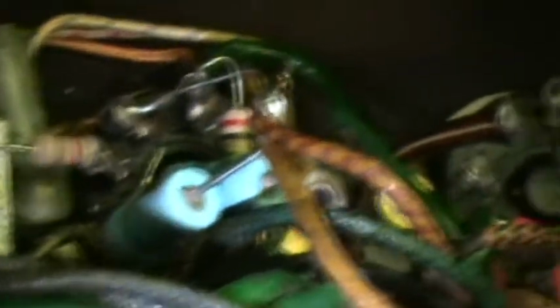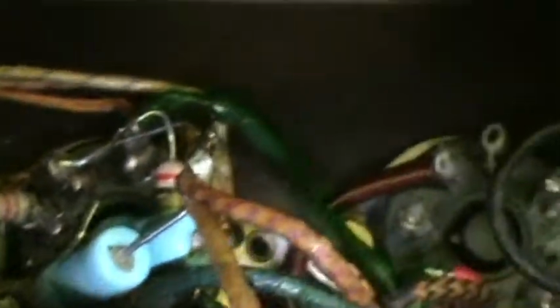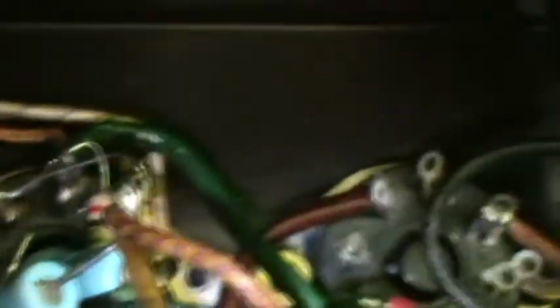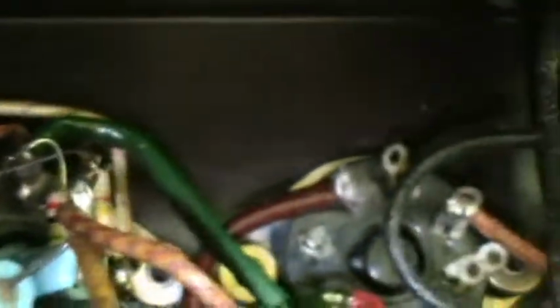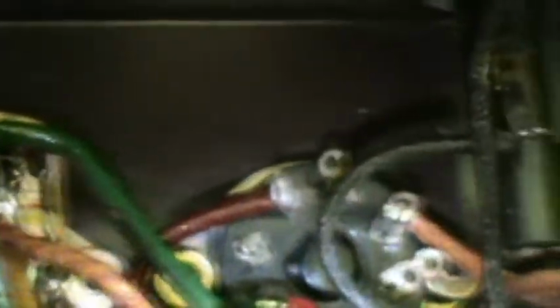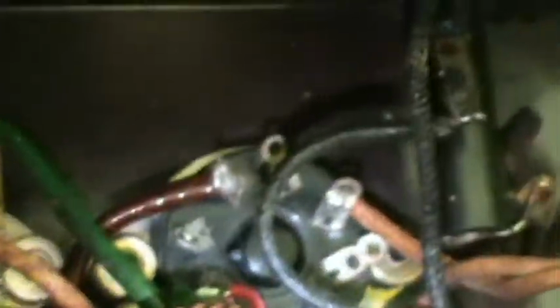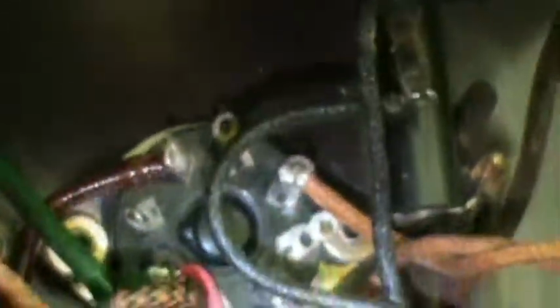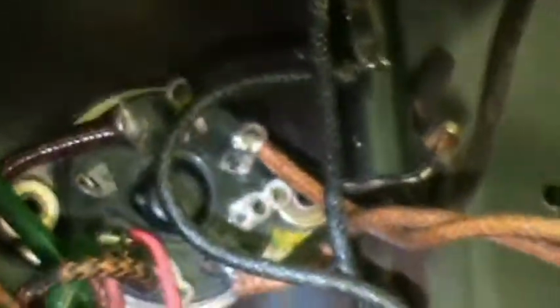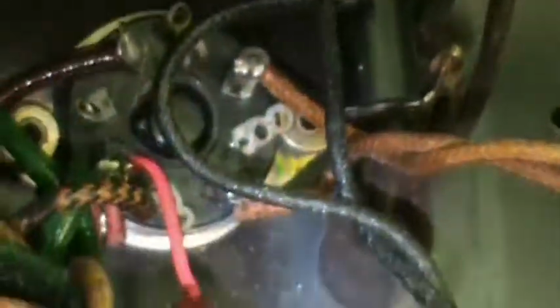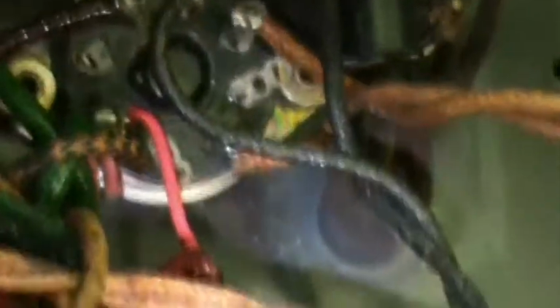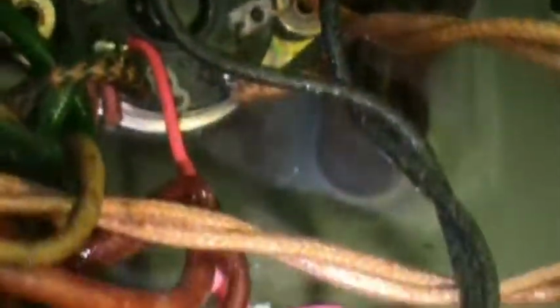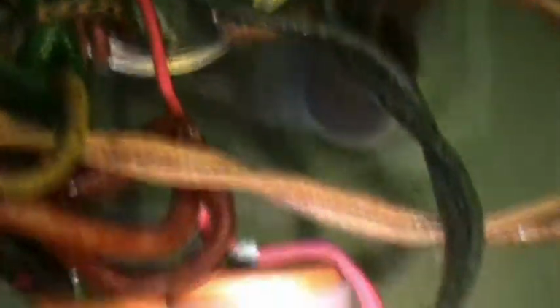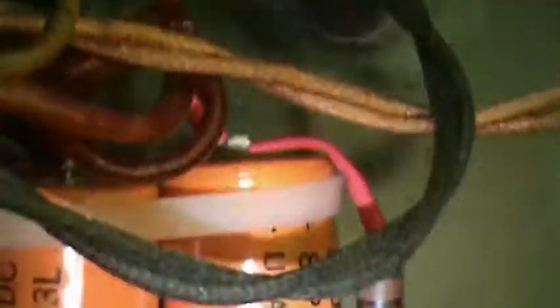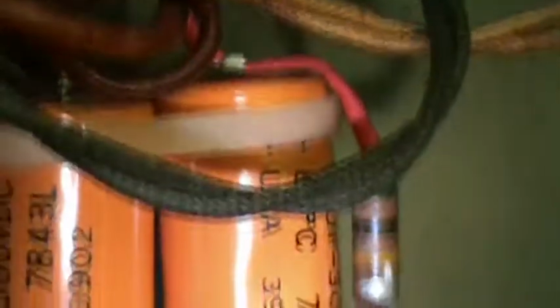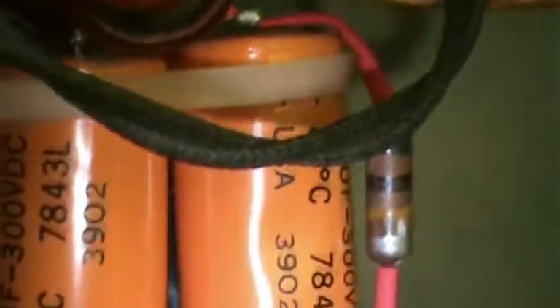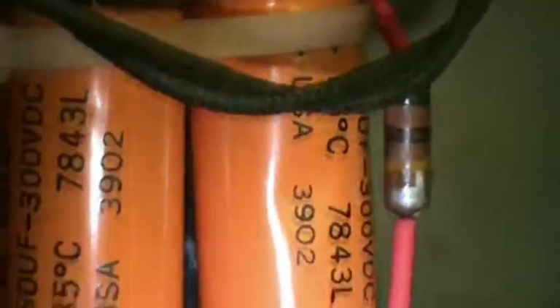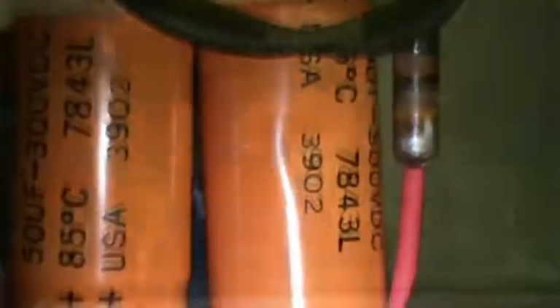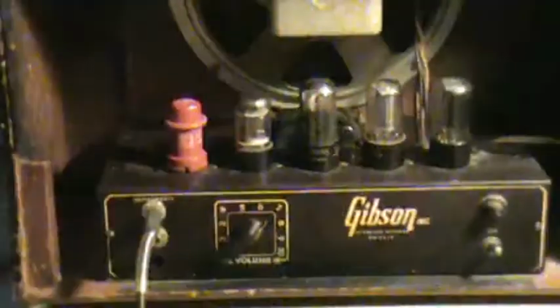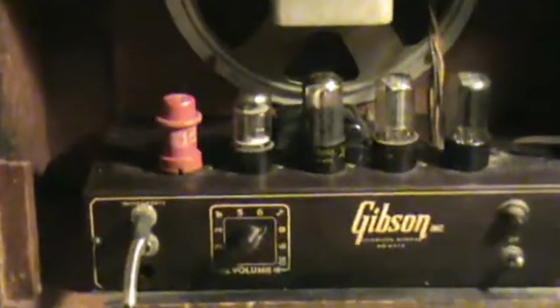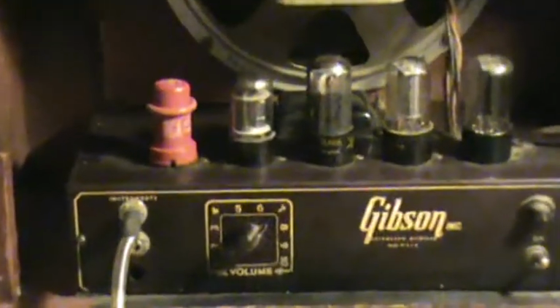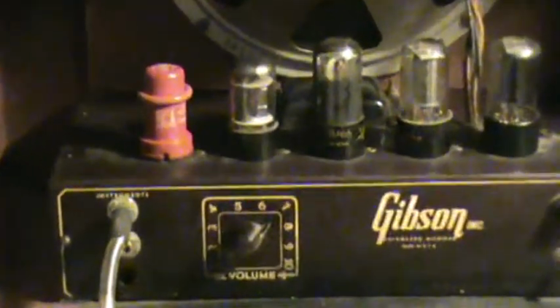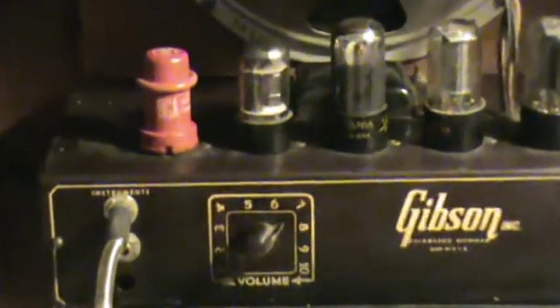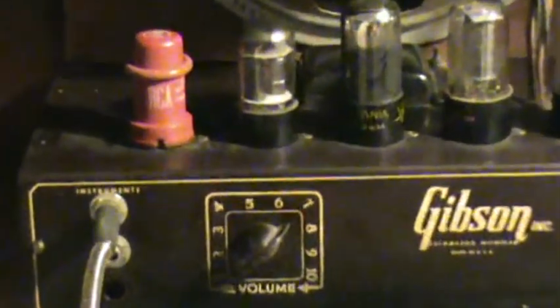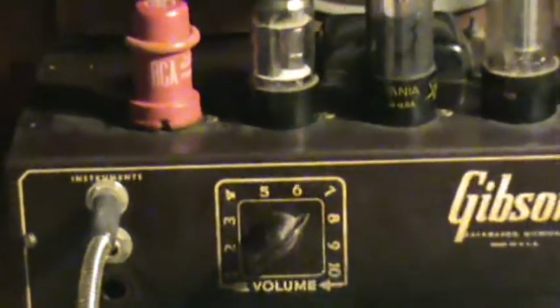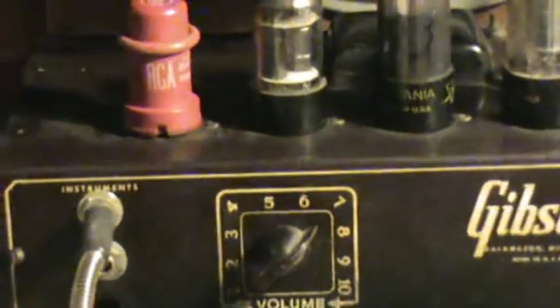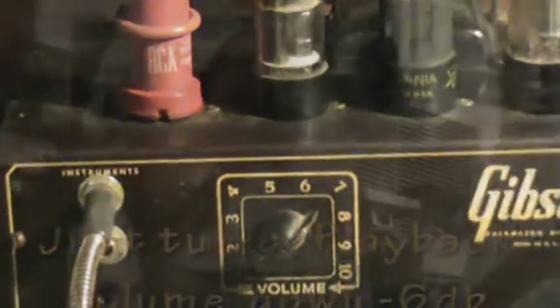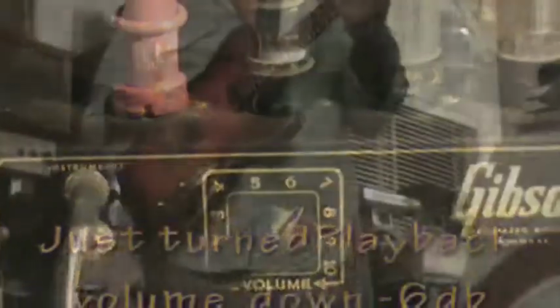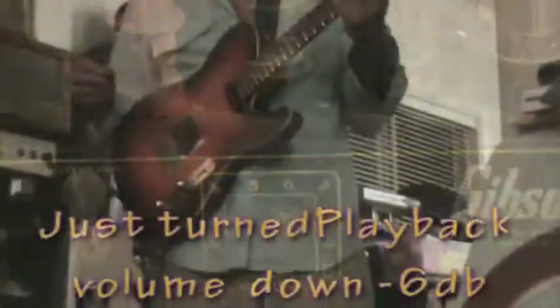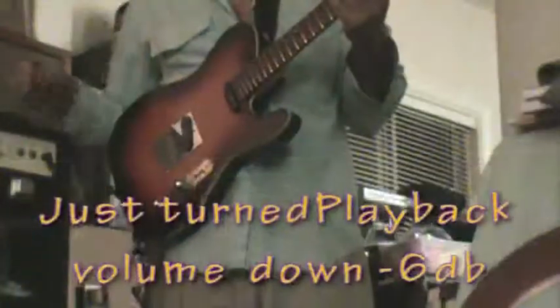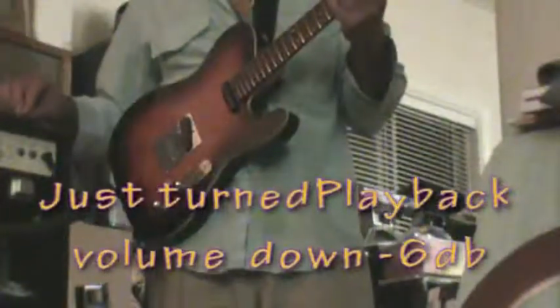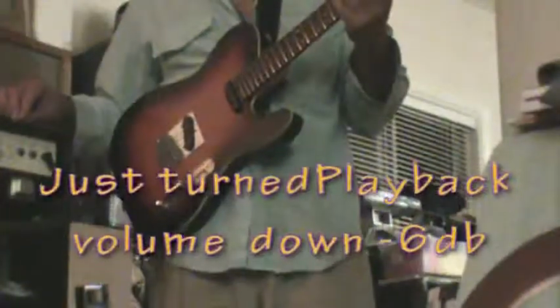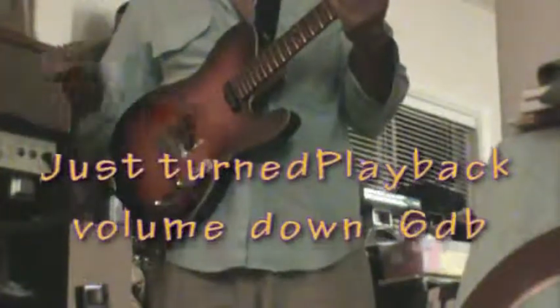A little less screen drop. Now we've got the amp set at about 7, on the neck pickup.